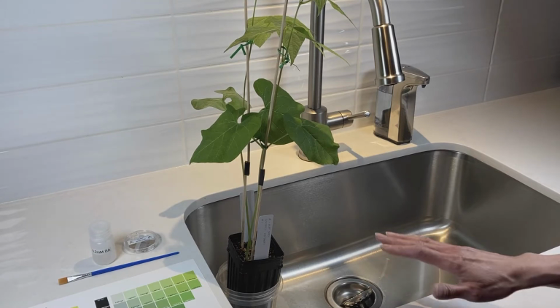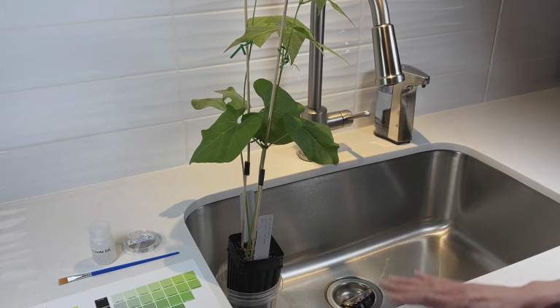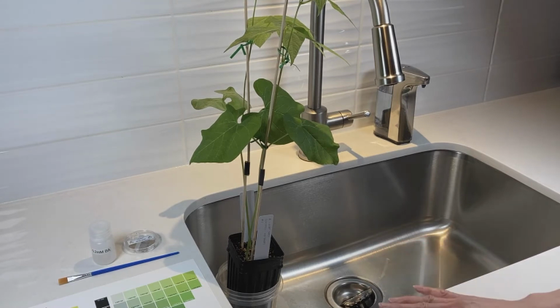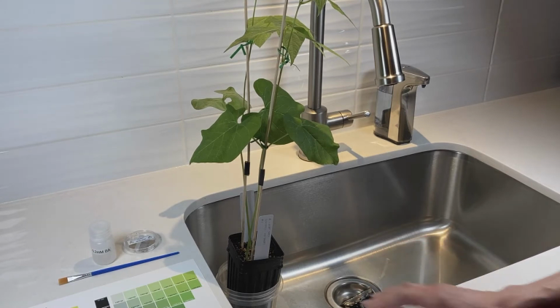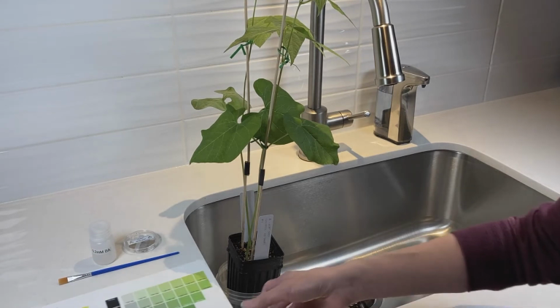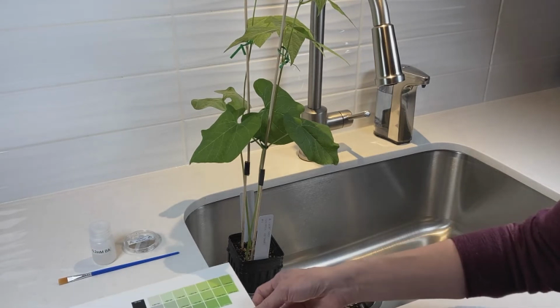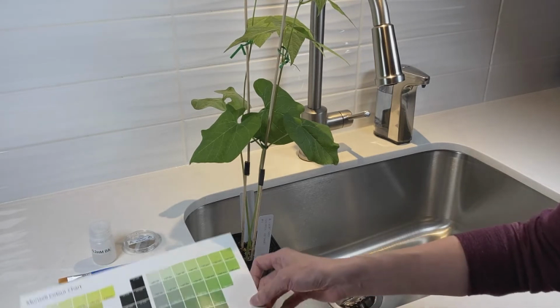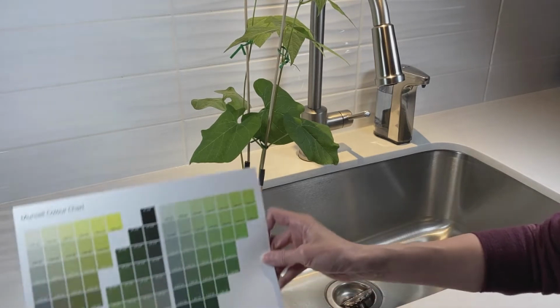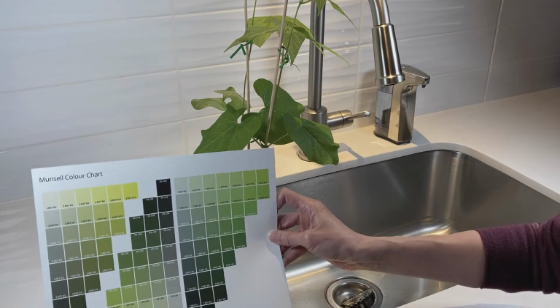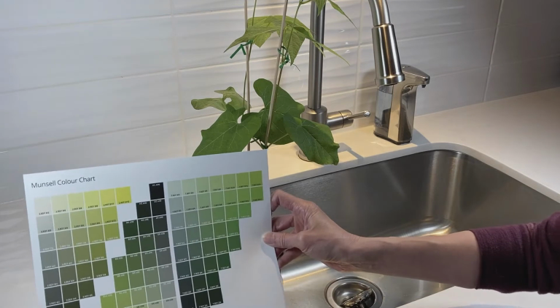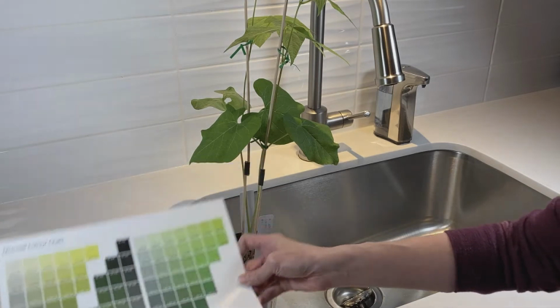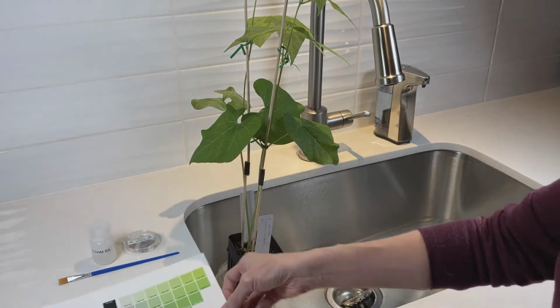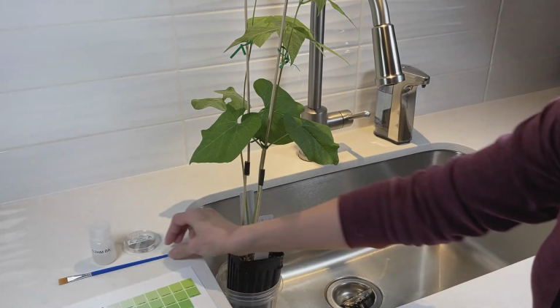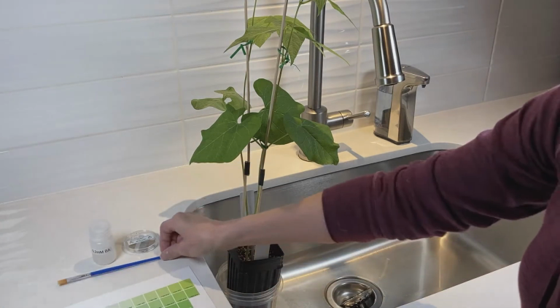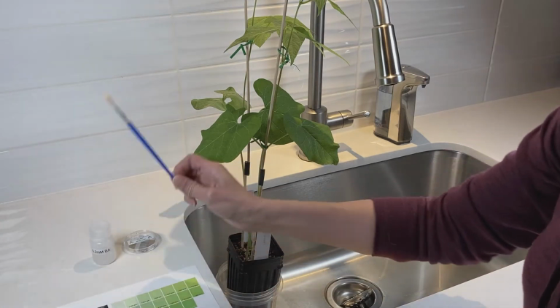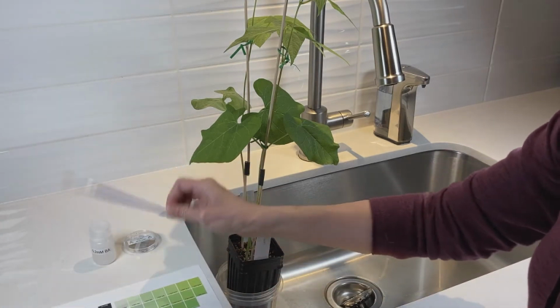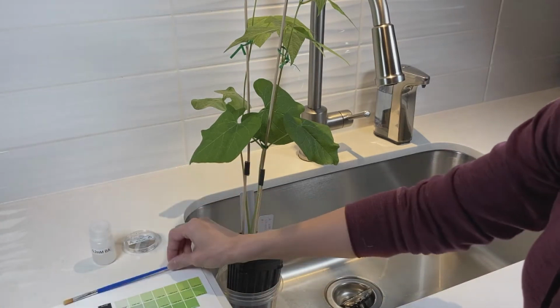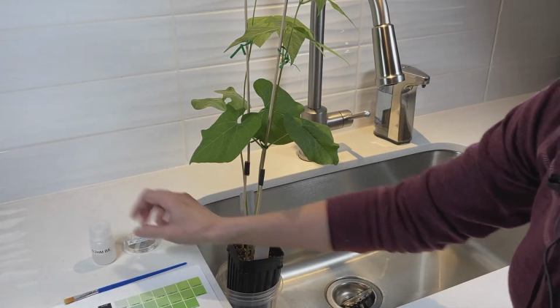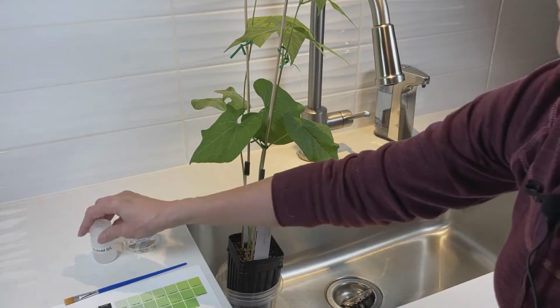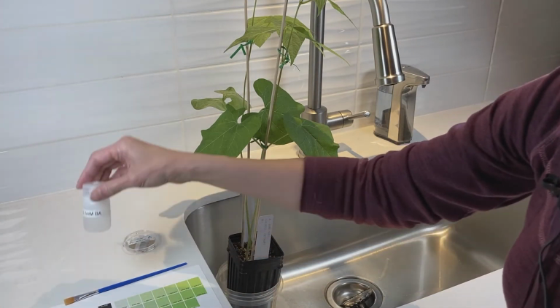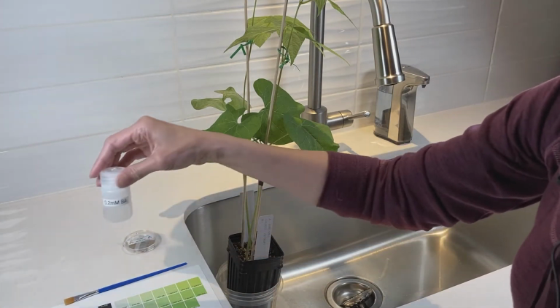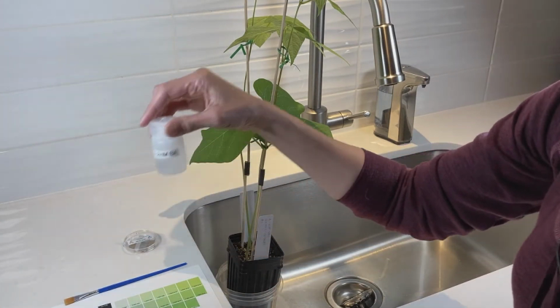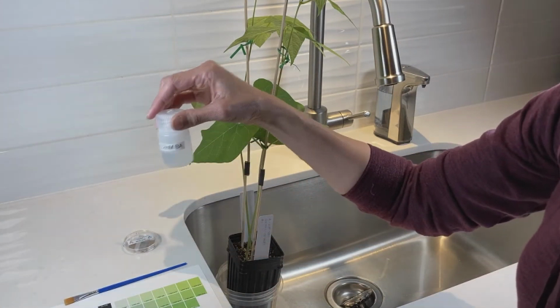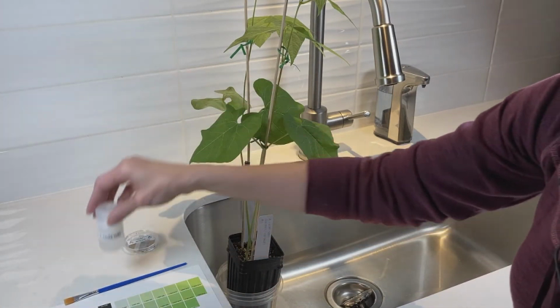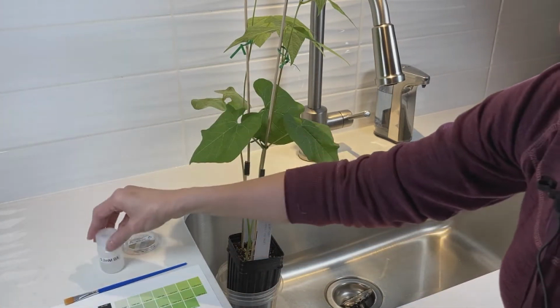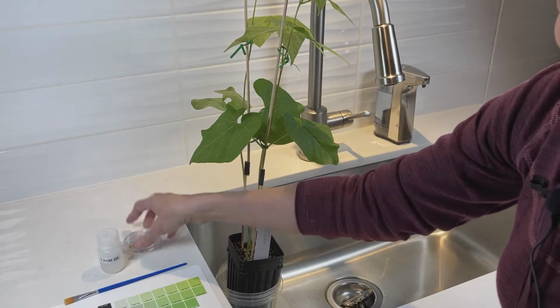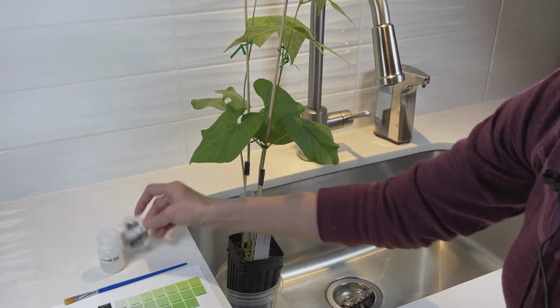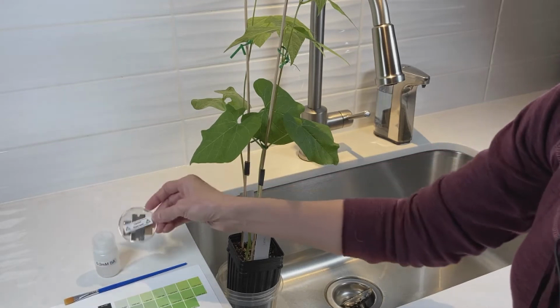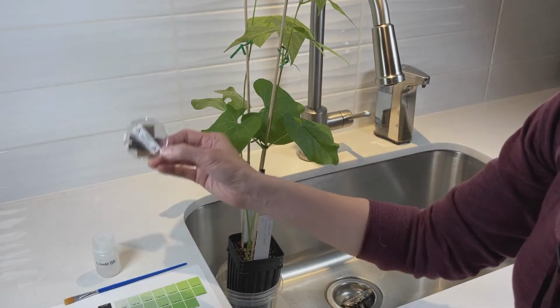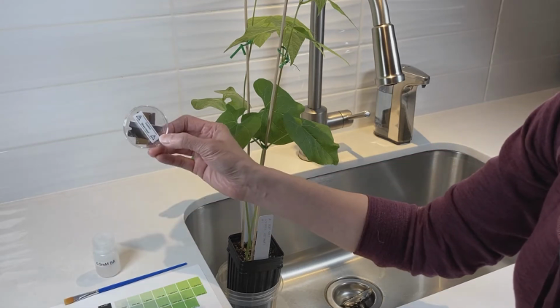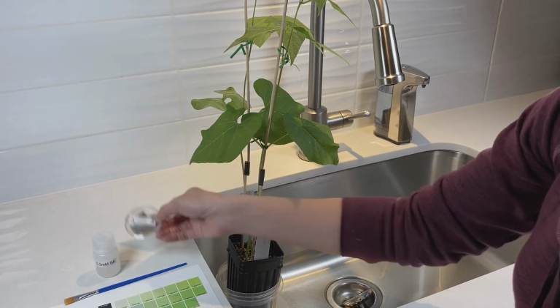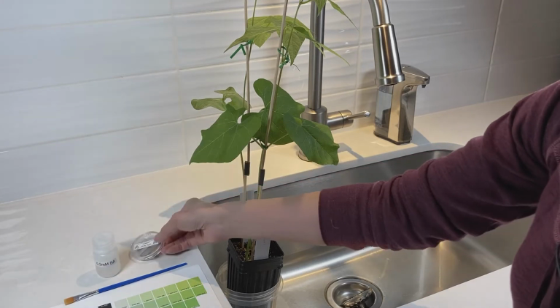For leaf senescence you're going to need the Munsell color chart, you will need the paintbrush, and your BA solution, and you will need razor blades.